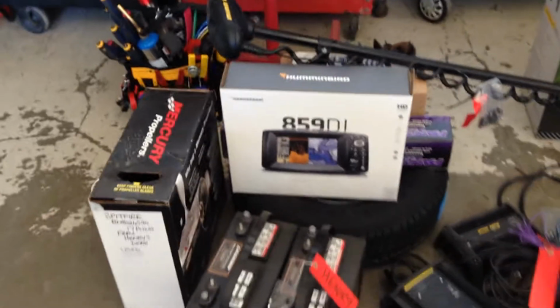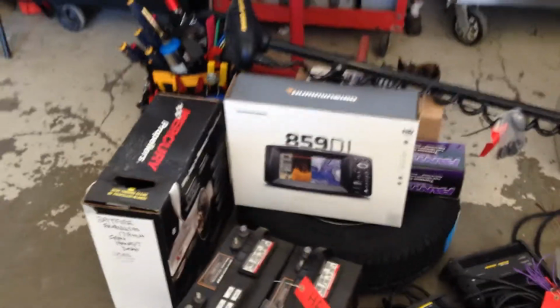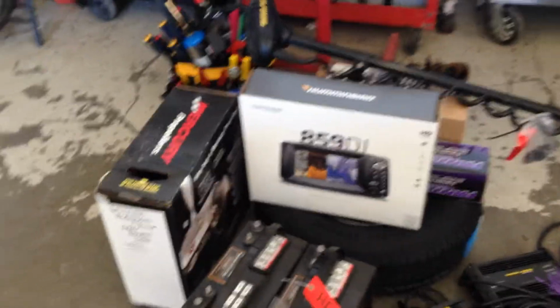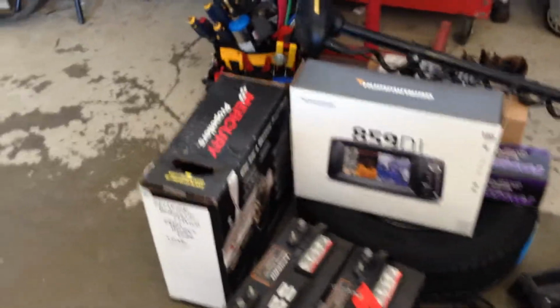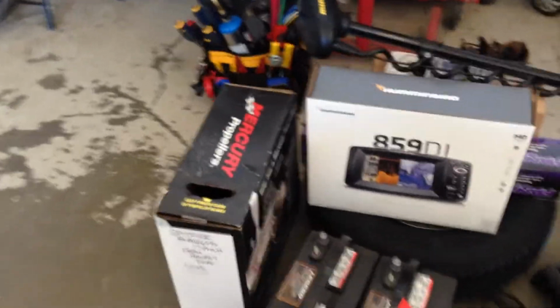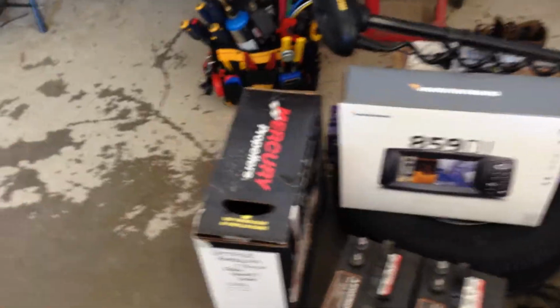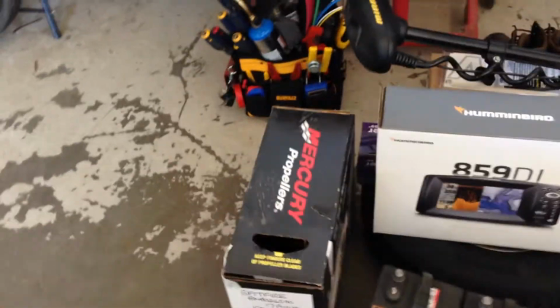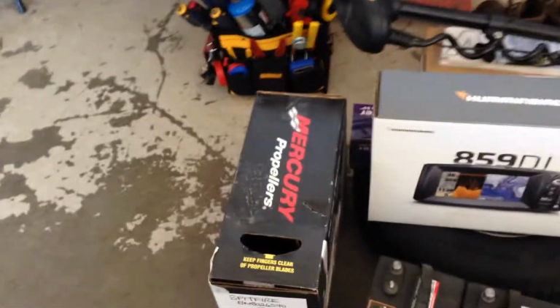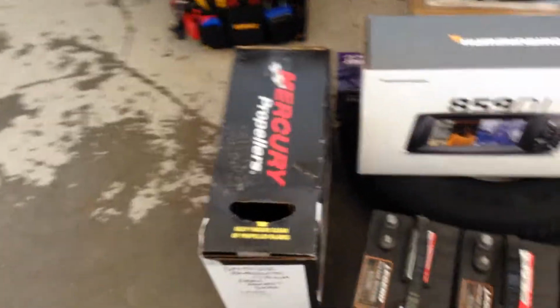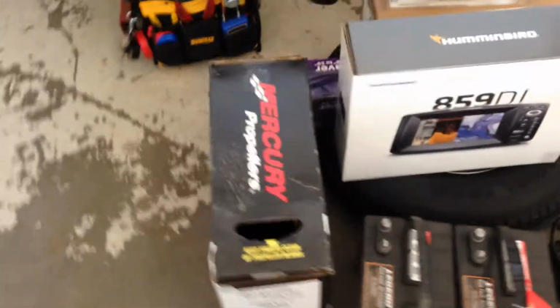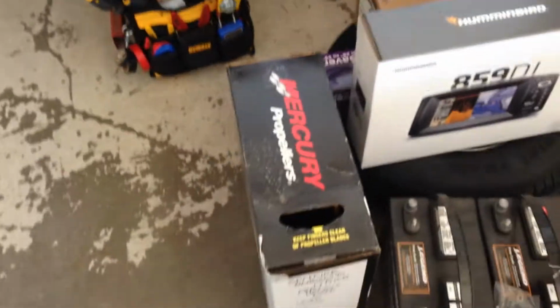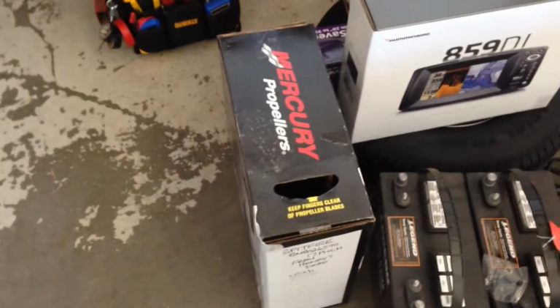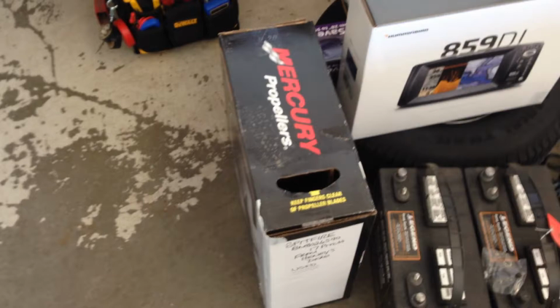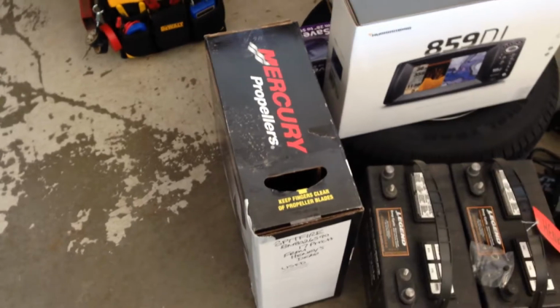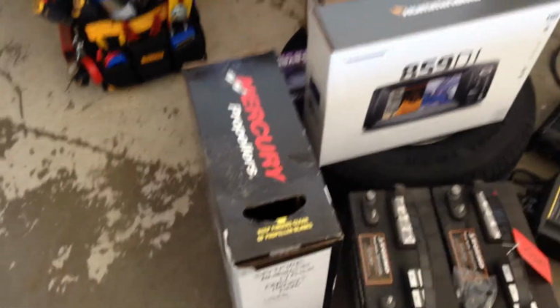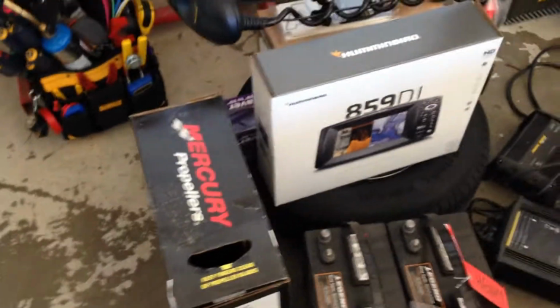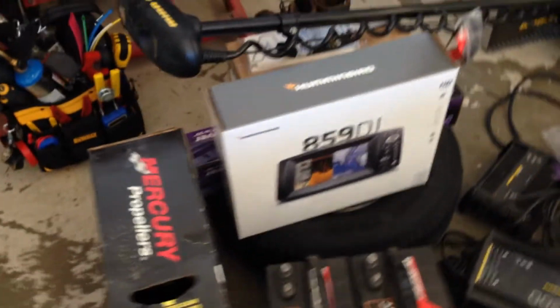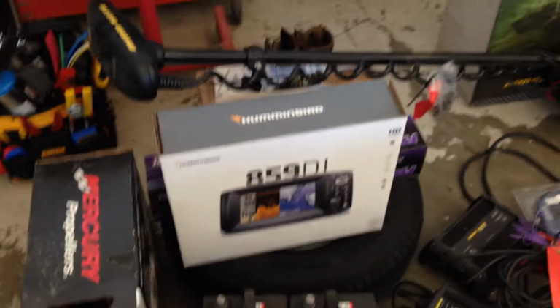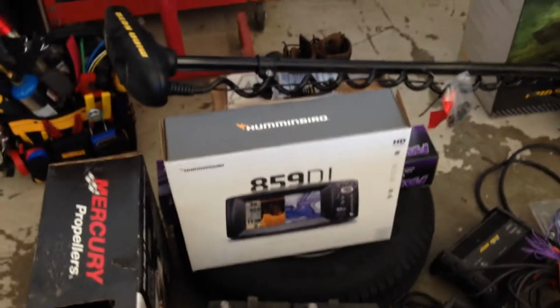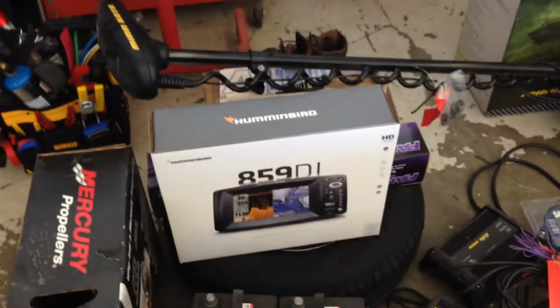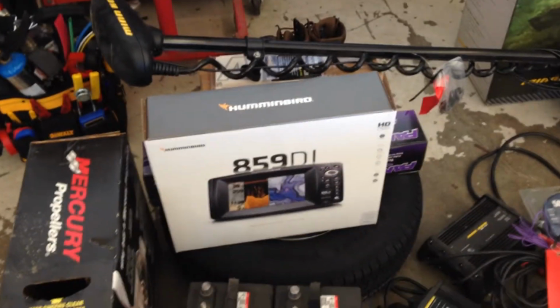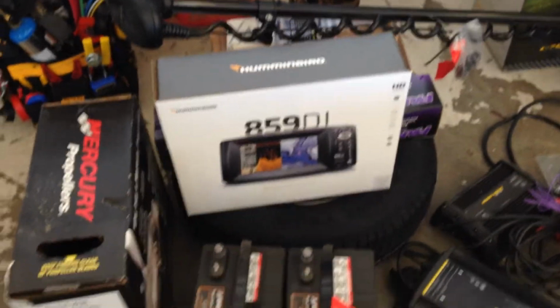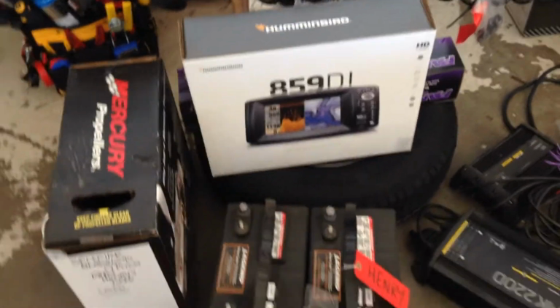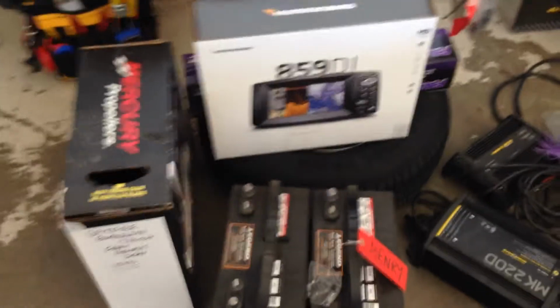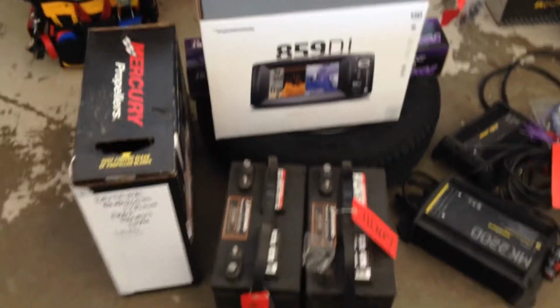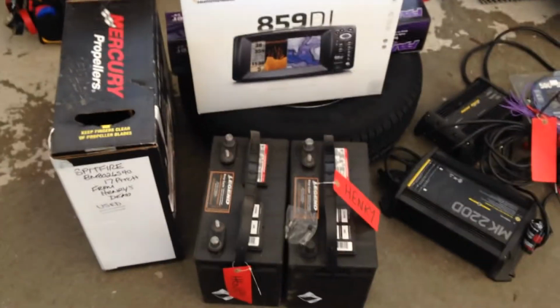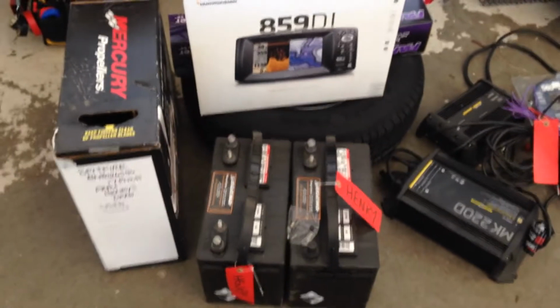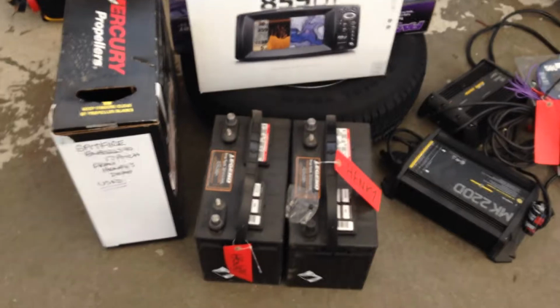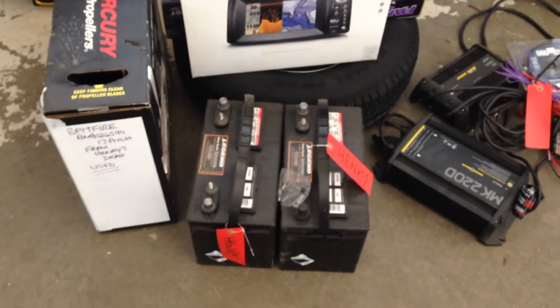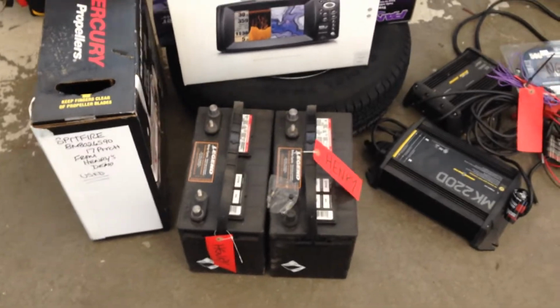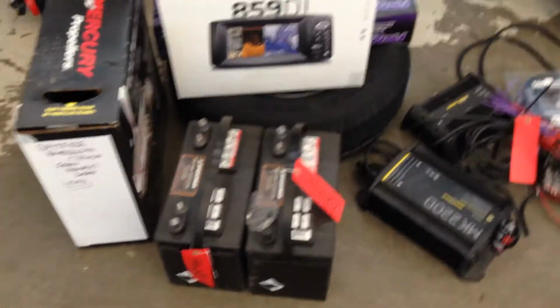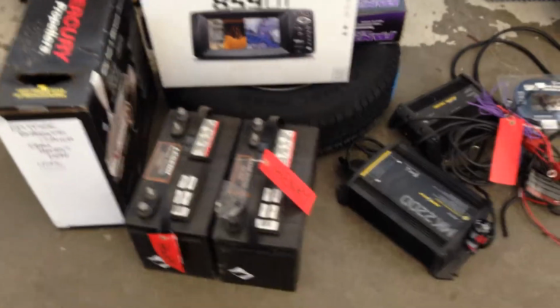A couple of things we're going to have installed in the boat in the next couple of days: the Mercury Spitfire prop, the Humbird 859 down imaging unit, and 227 series deep cycle batteries.